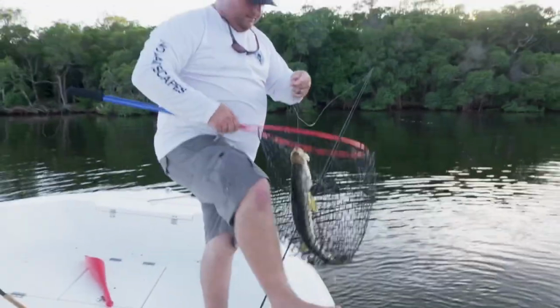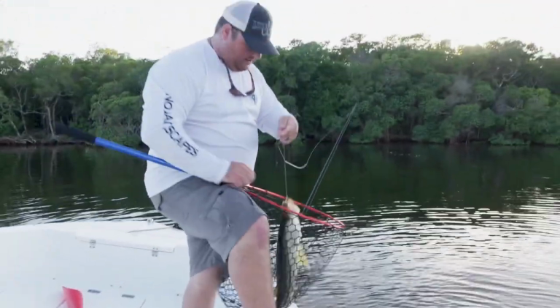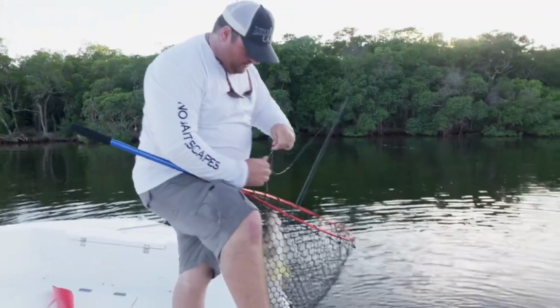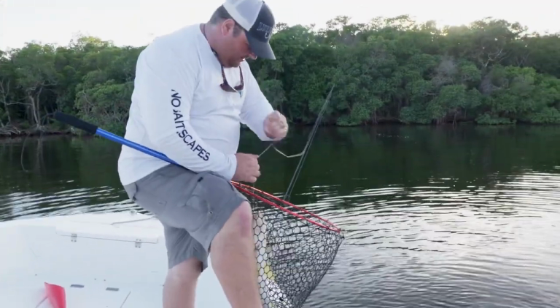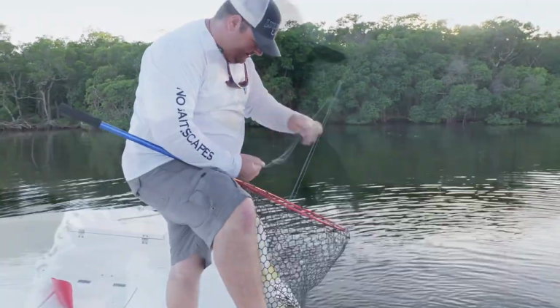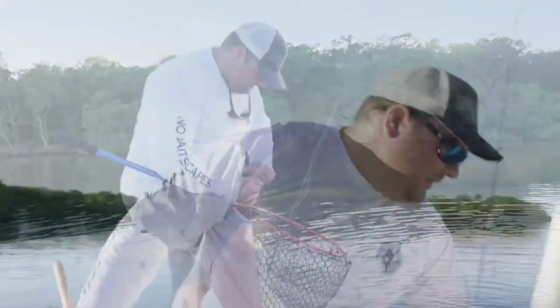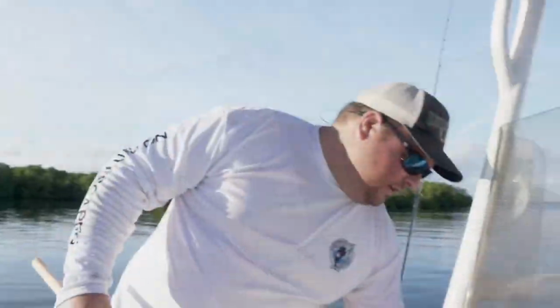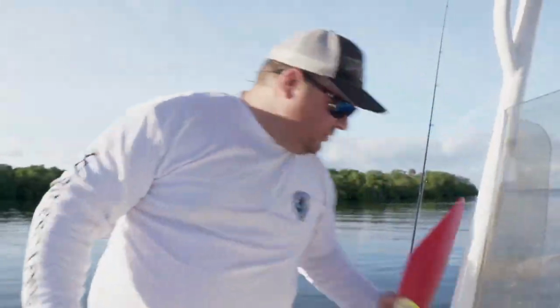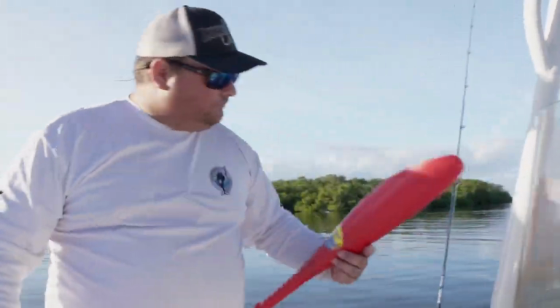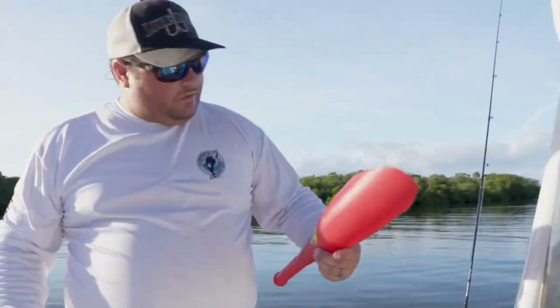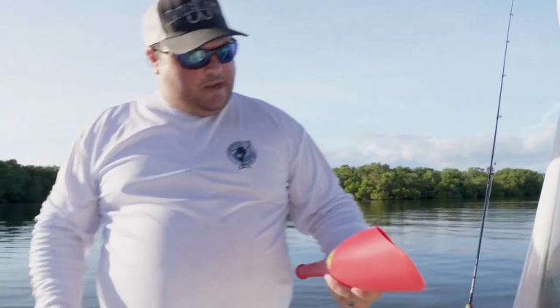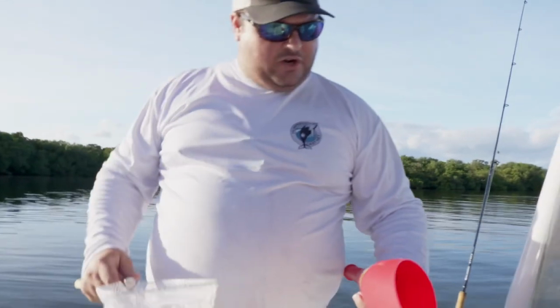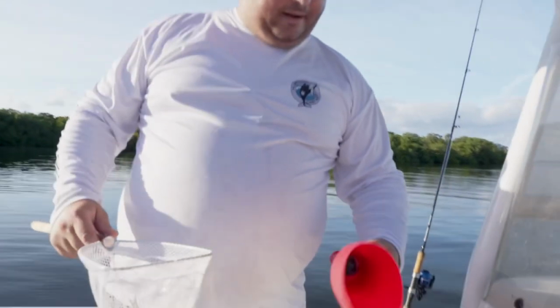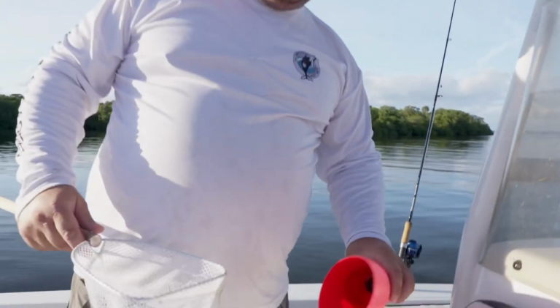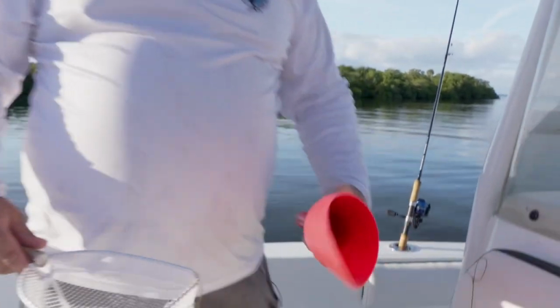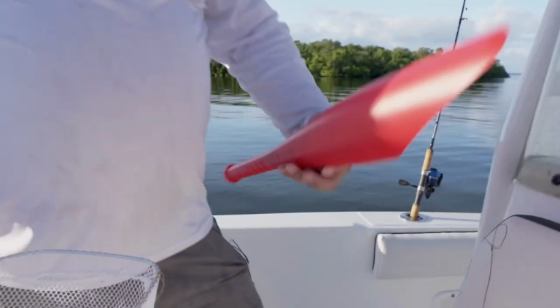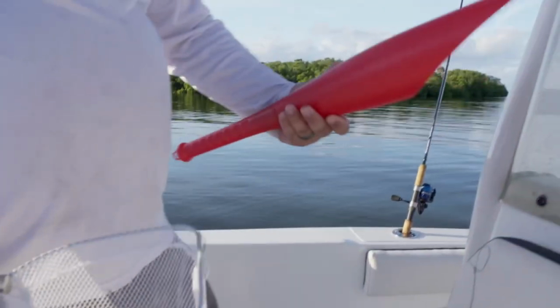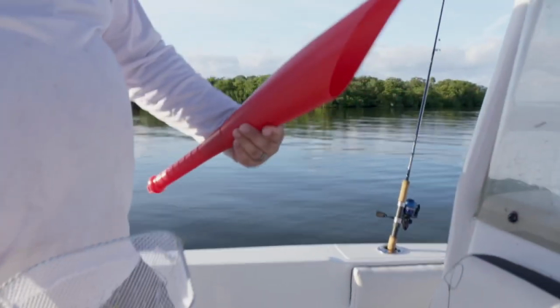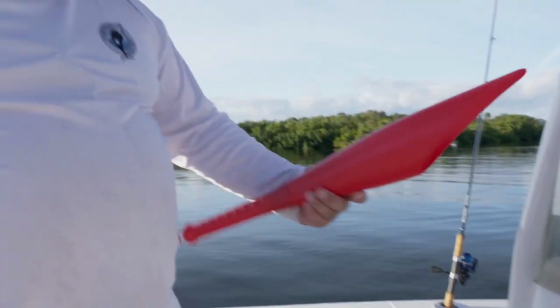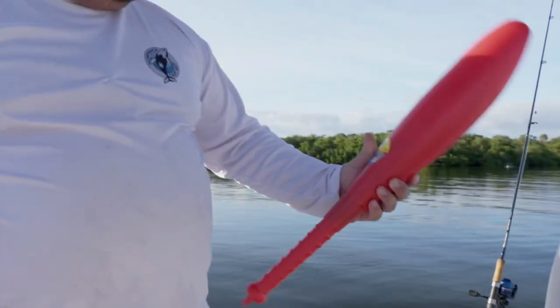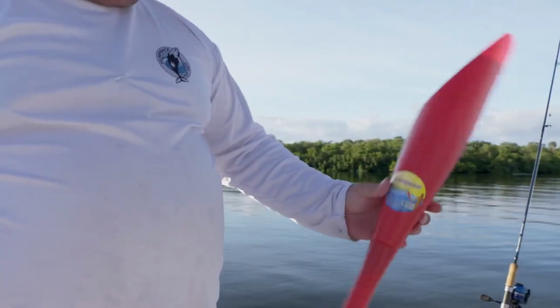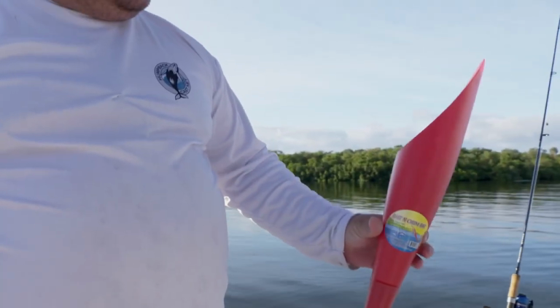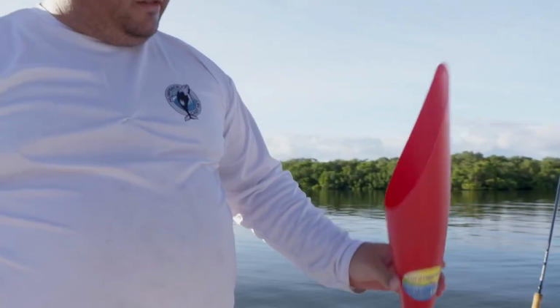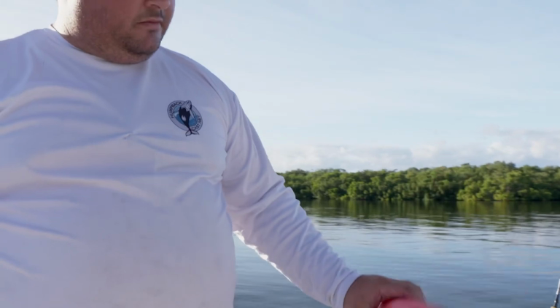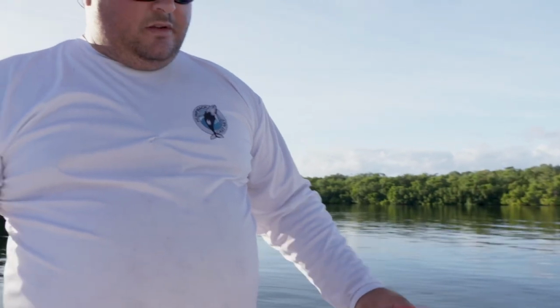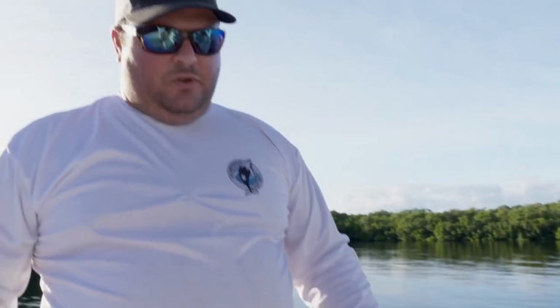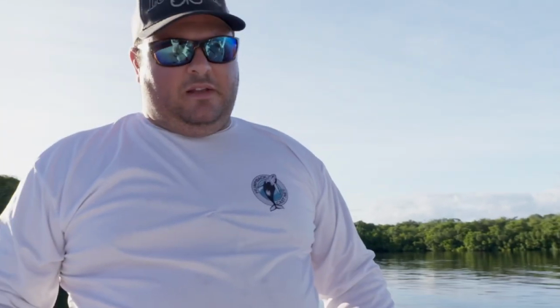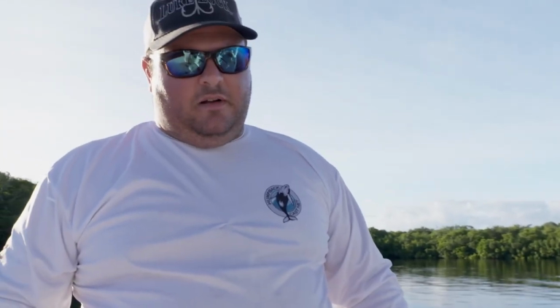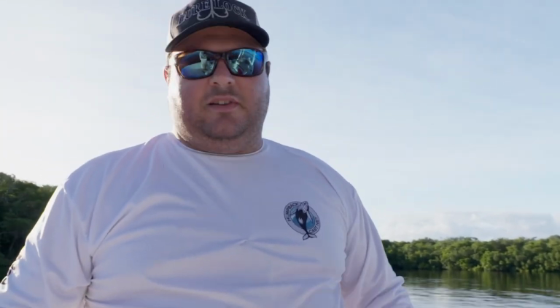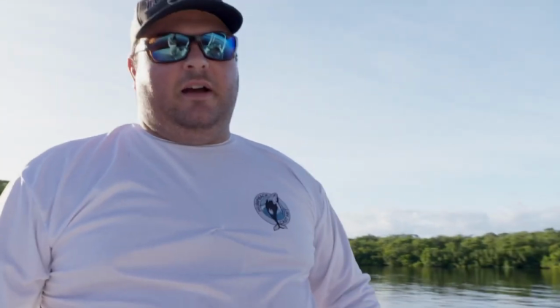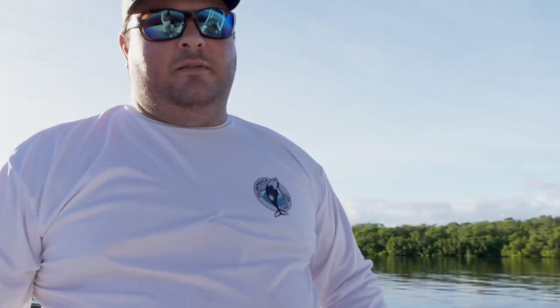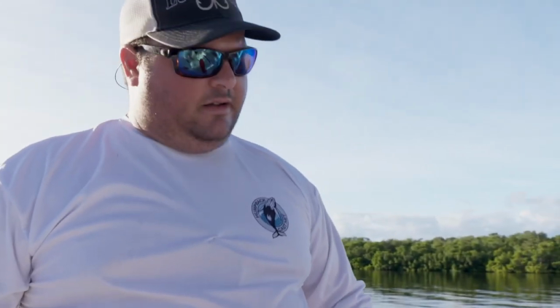Nice looking snook here. The leaf fish bait and chum bat — everybody knows about this, it's a tried and true method. You put your bait in there, you sling it out.